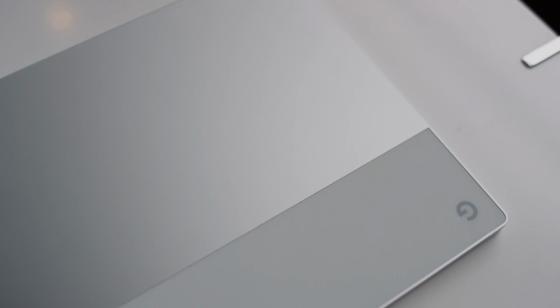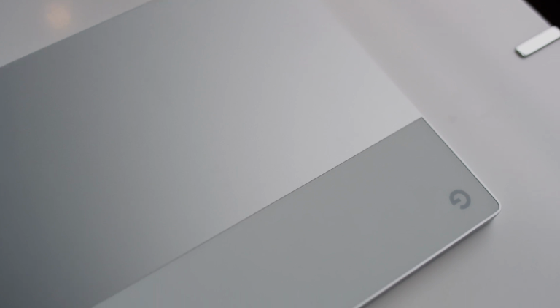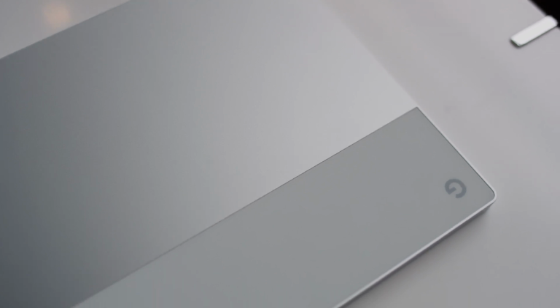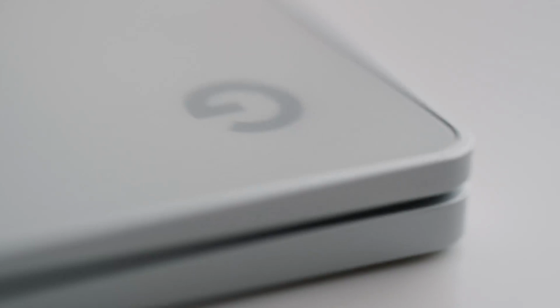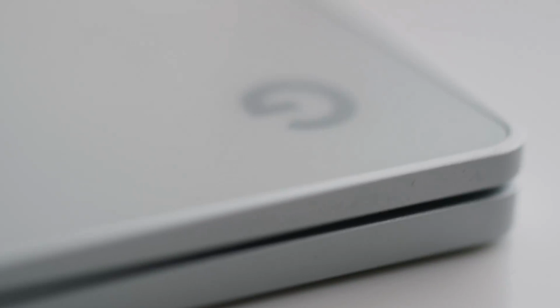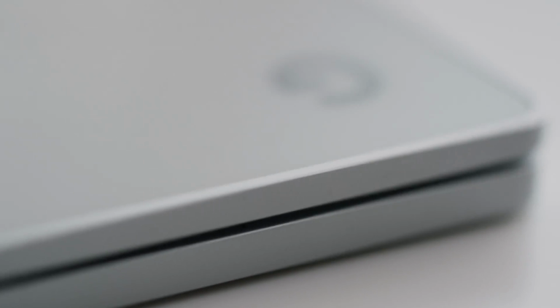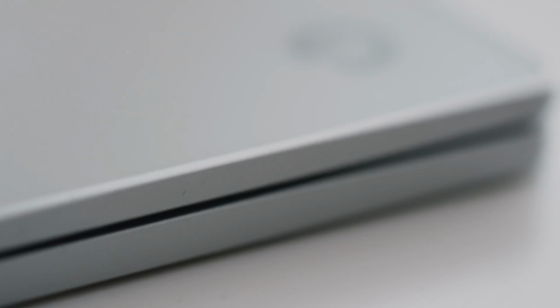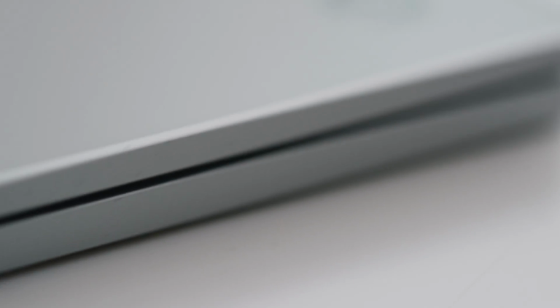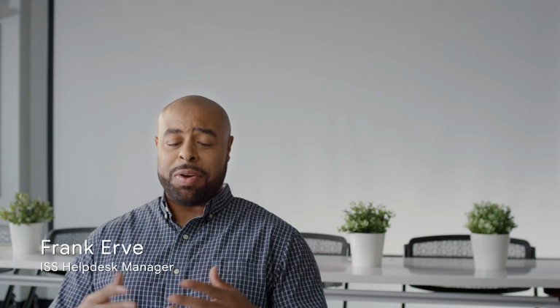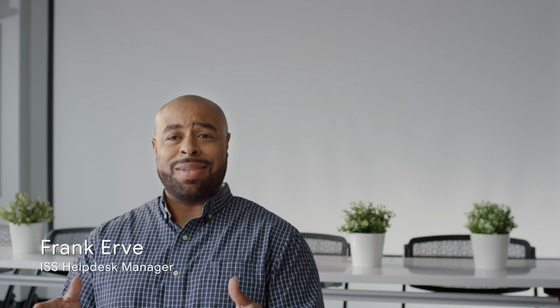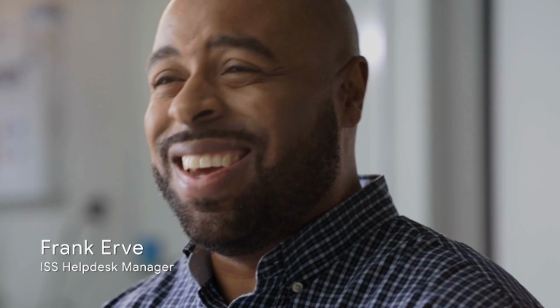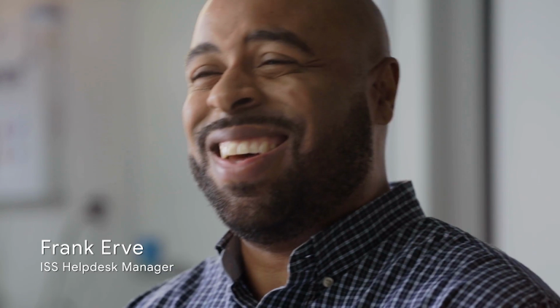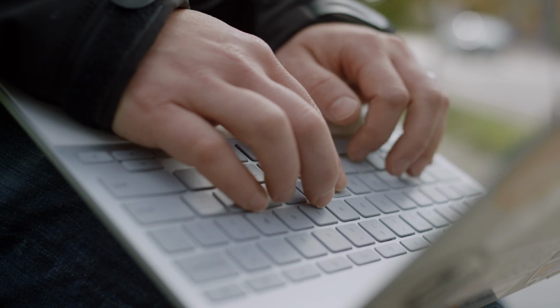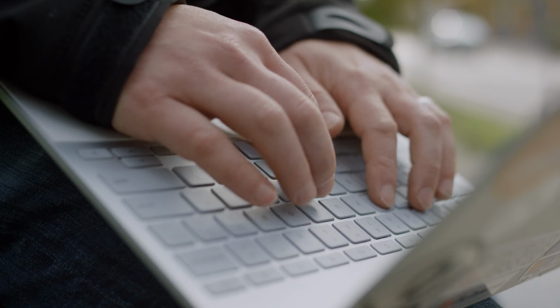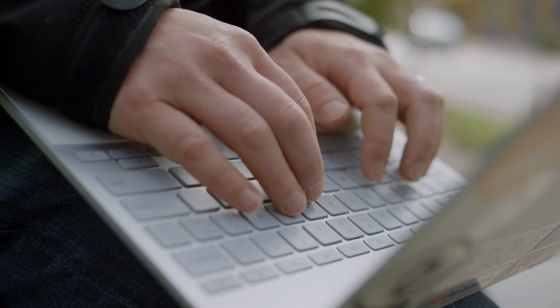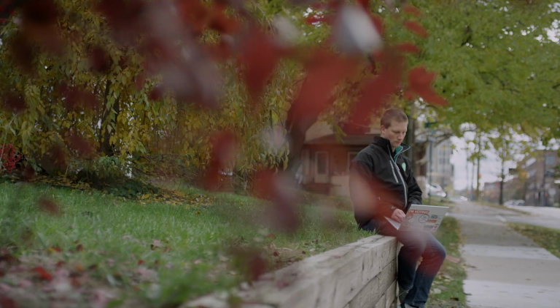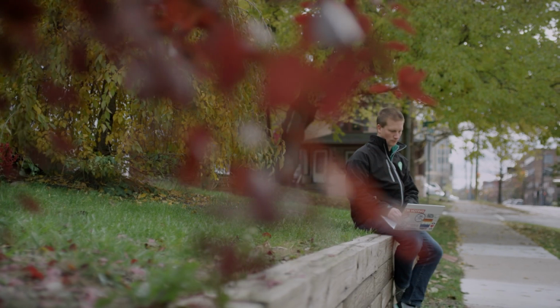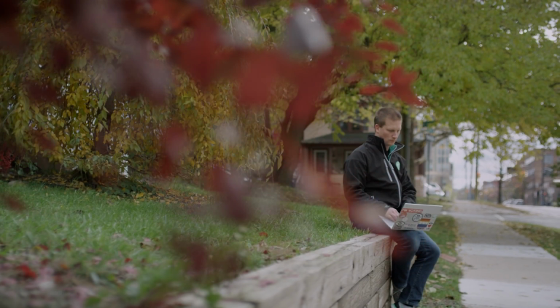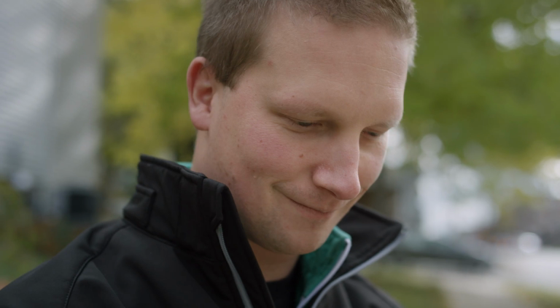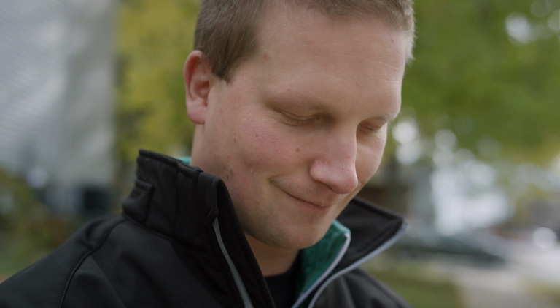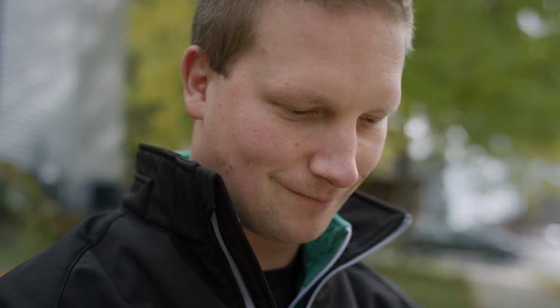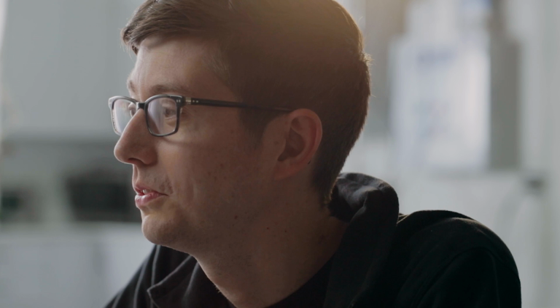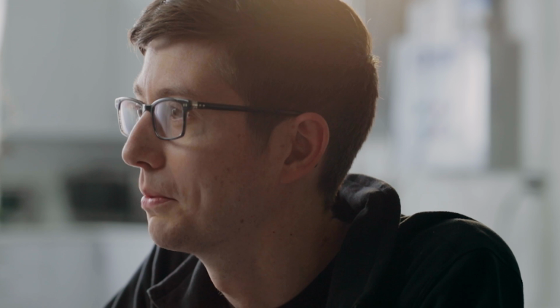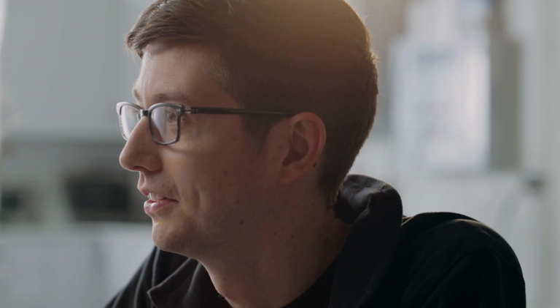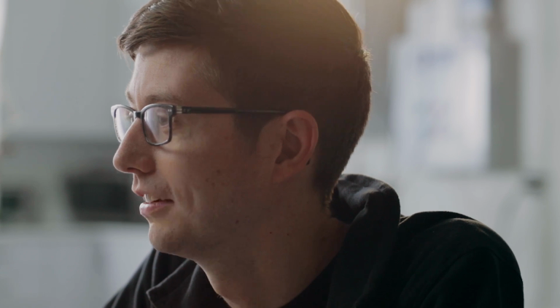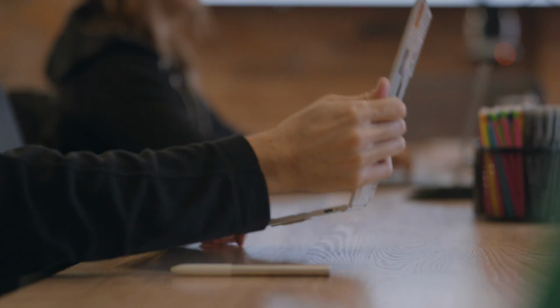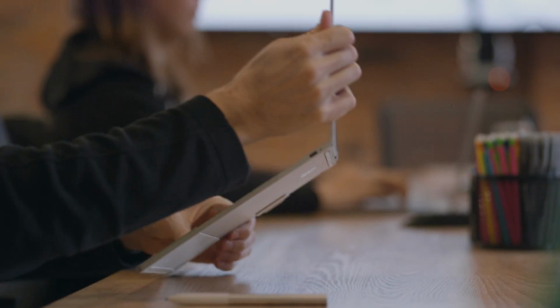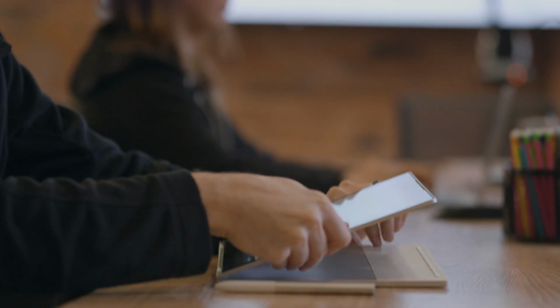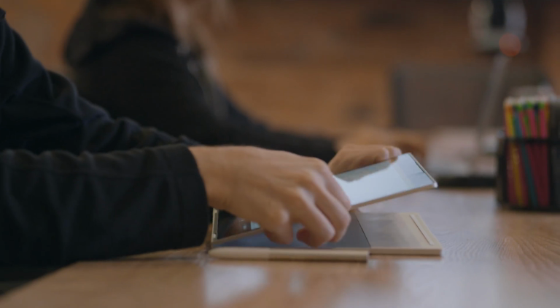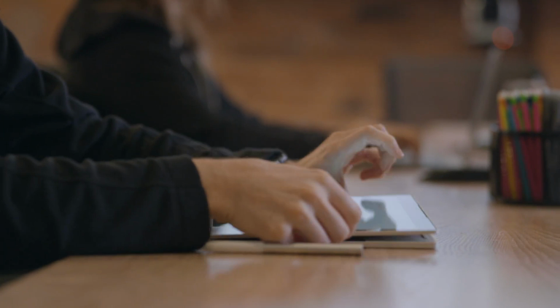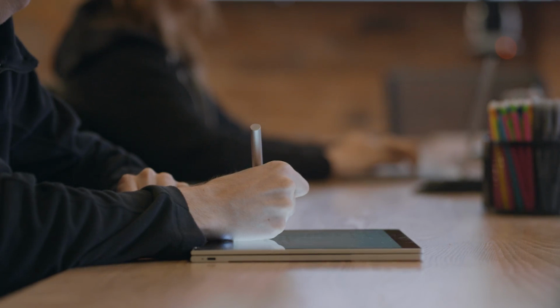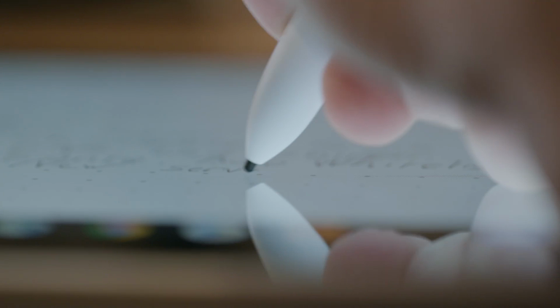Pixelbooks look nice. People enjoy the way that they feel. They're very sexy. The keyboard is great, the battery lasts all day, and of course you can use the pen on the screen. And when I do that in a meeting, people always ask me how they can get one as well.